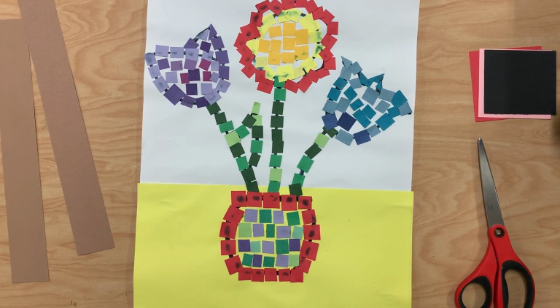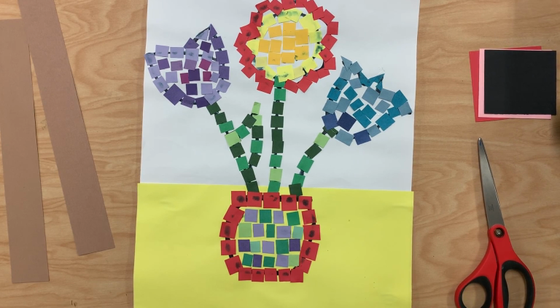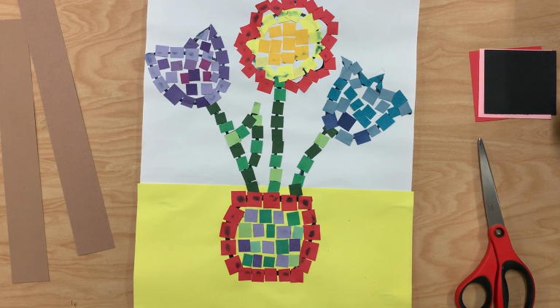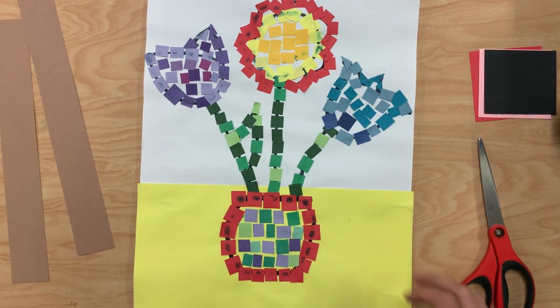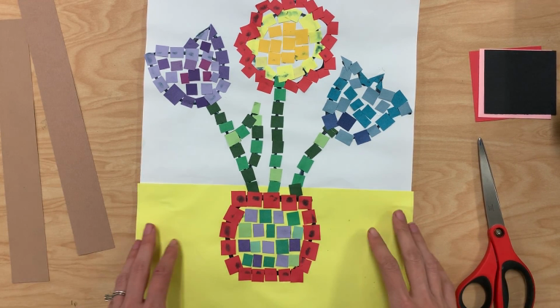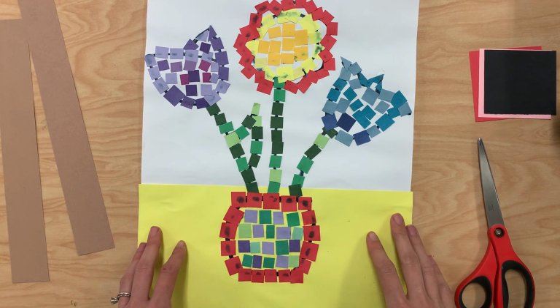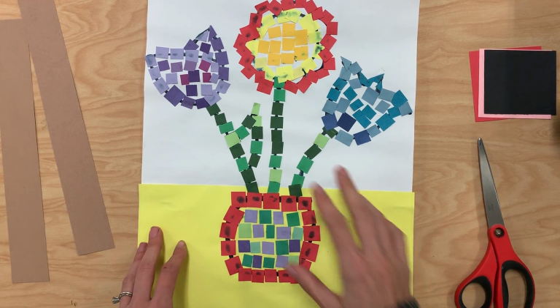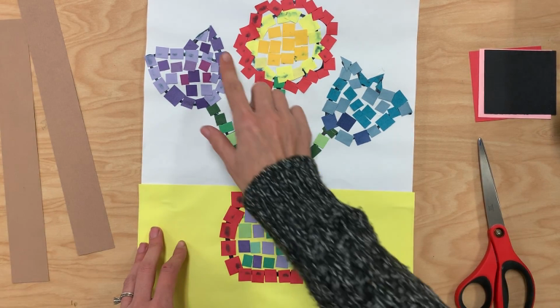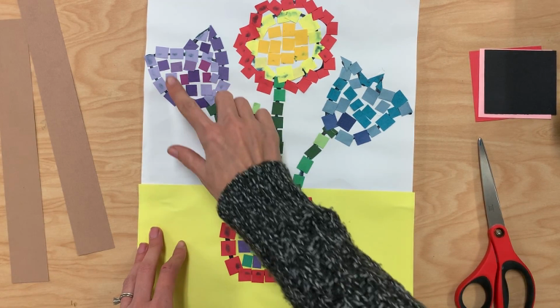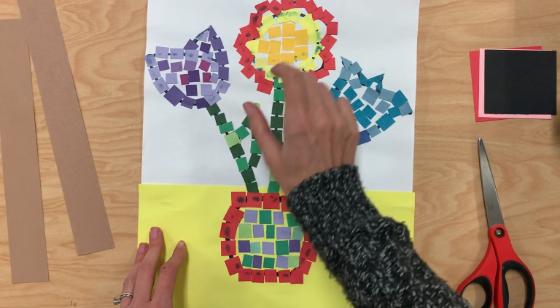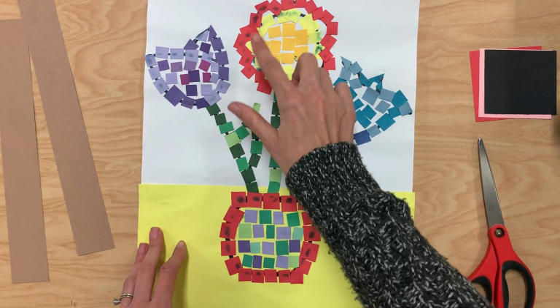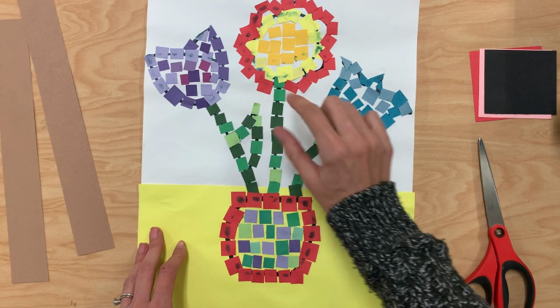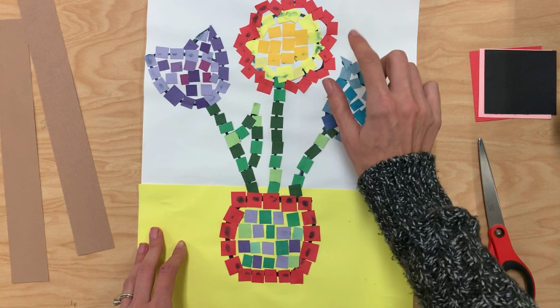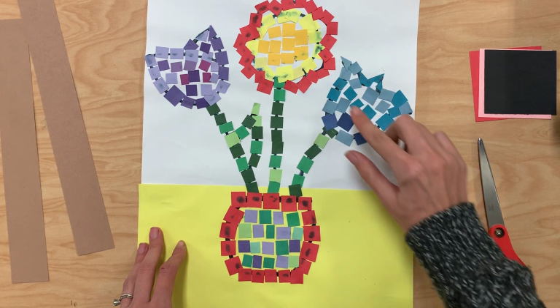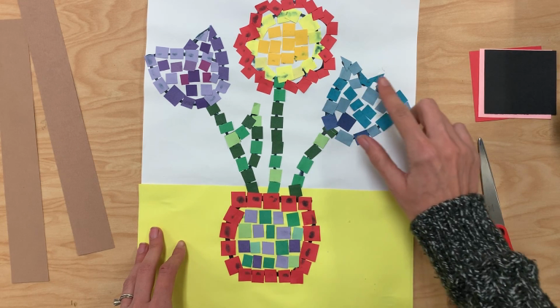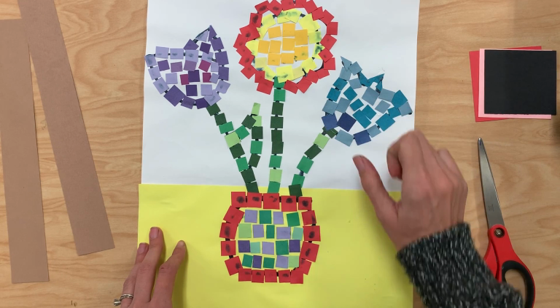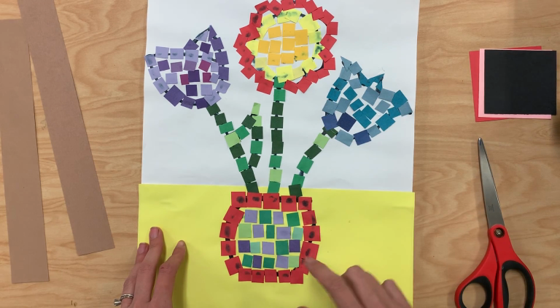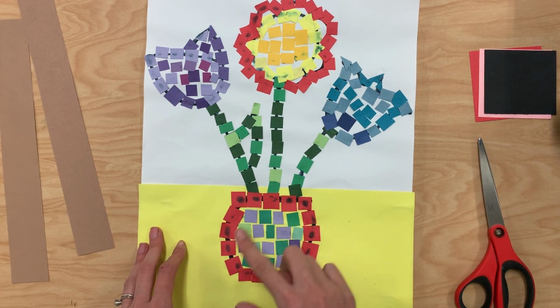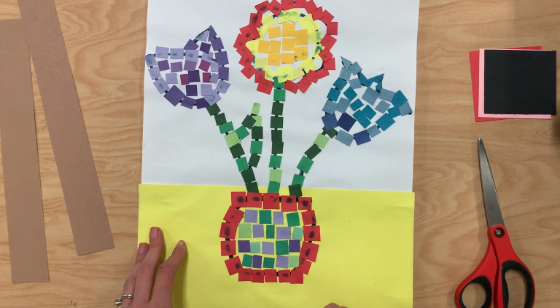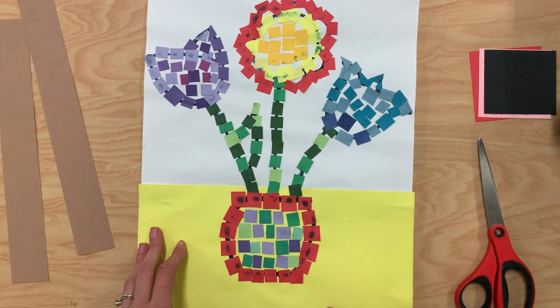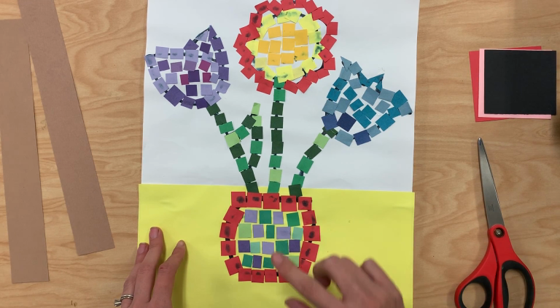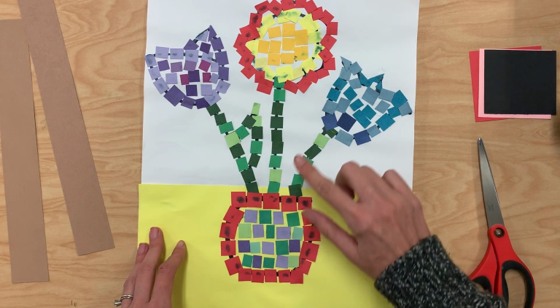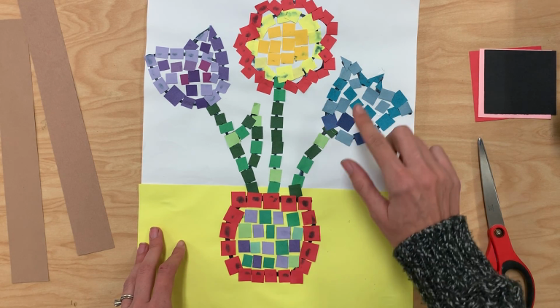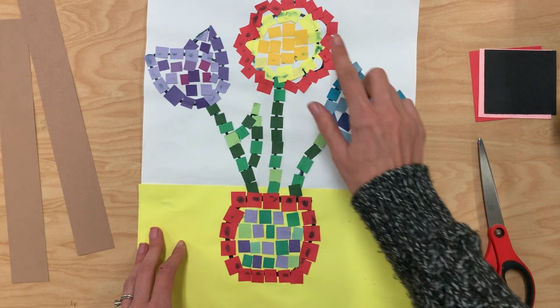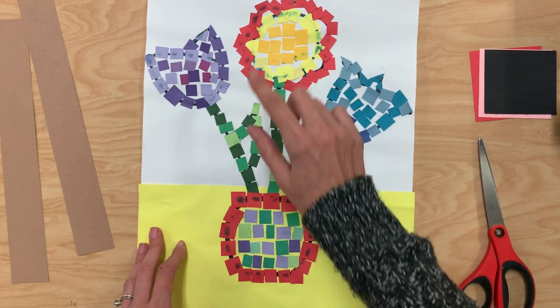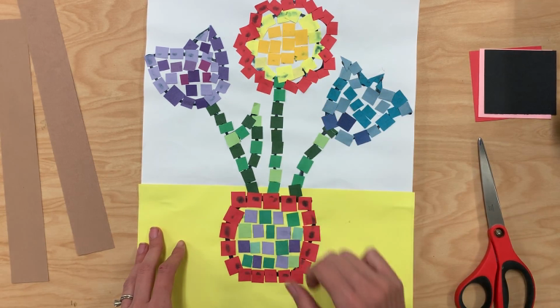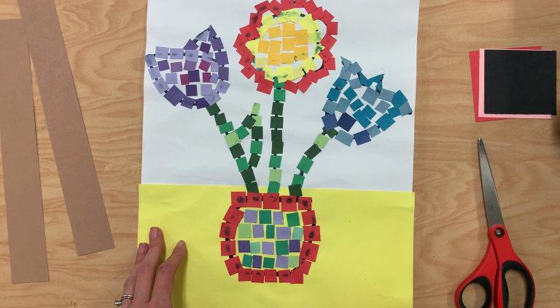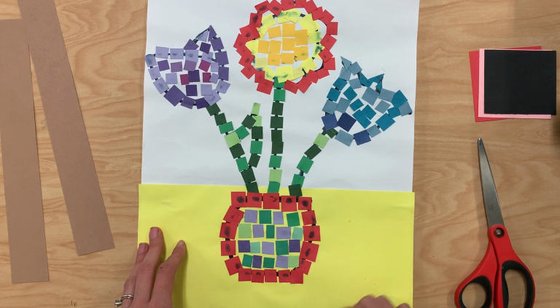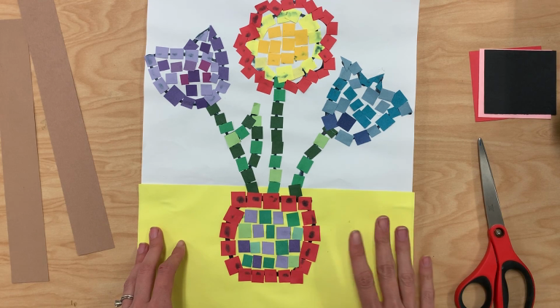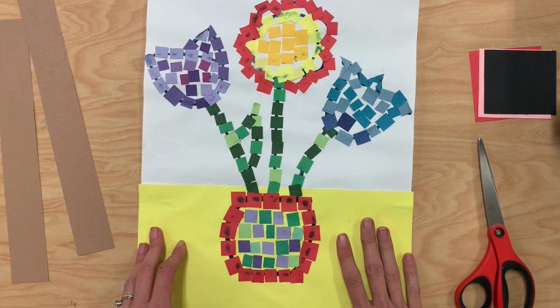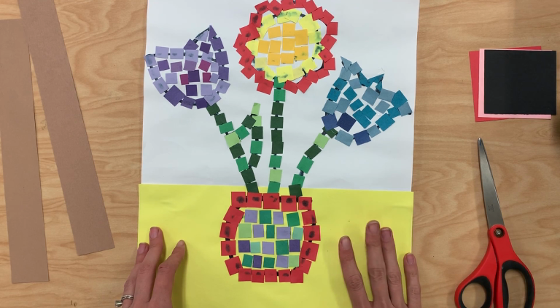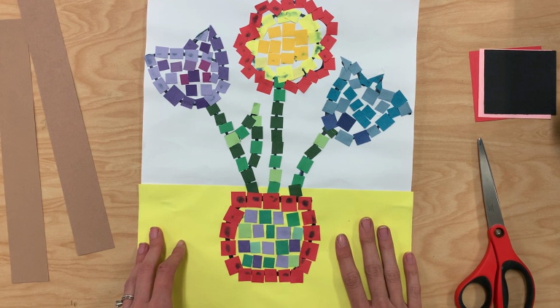Once we finished with our flower mosaic and we filled in all the different parts — all my flowers are filled in, my vase is filled in, and I can't see too much of my pencil marks — then I'm ready to frame it.